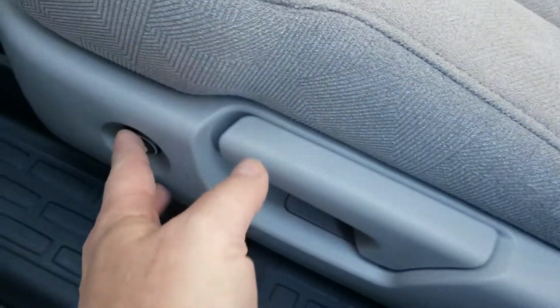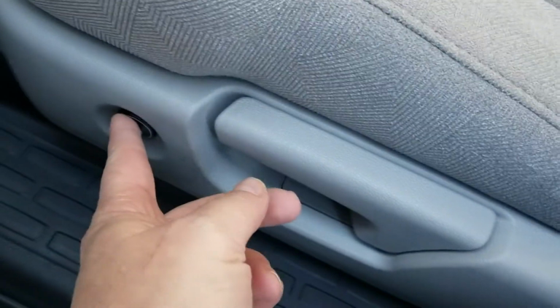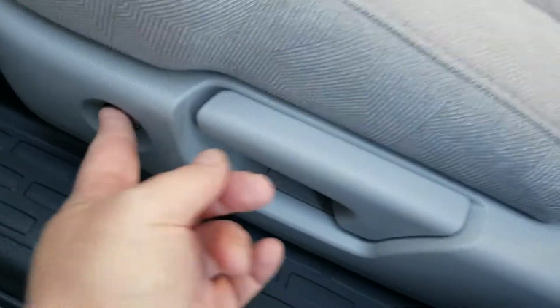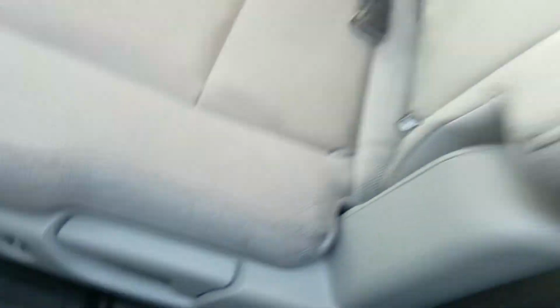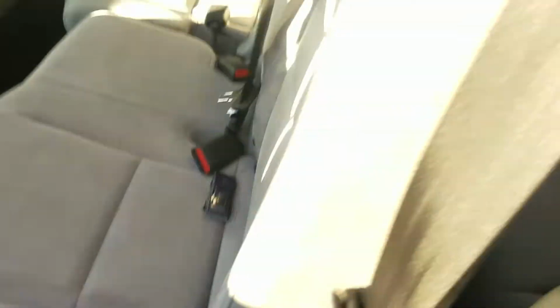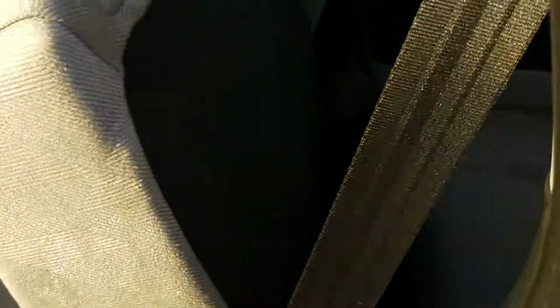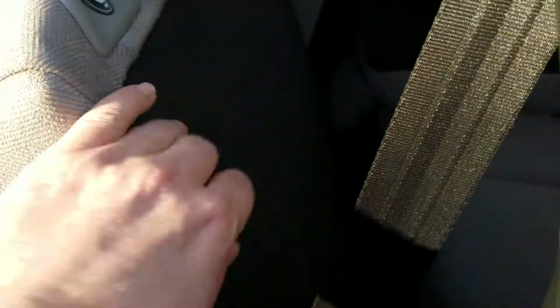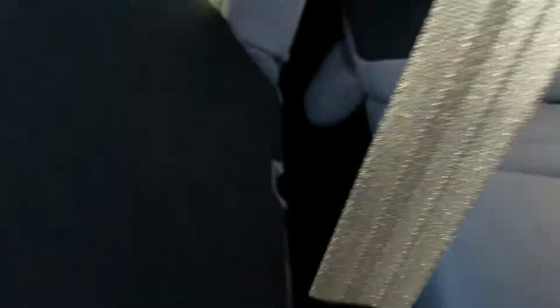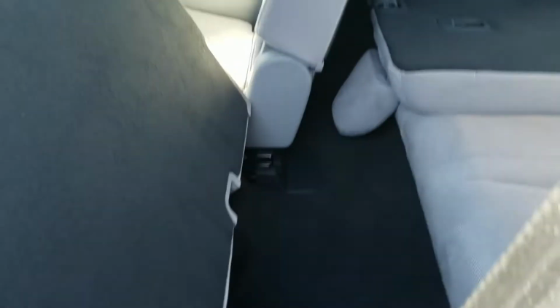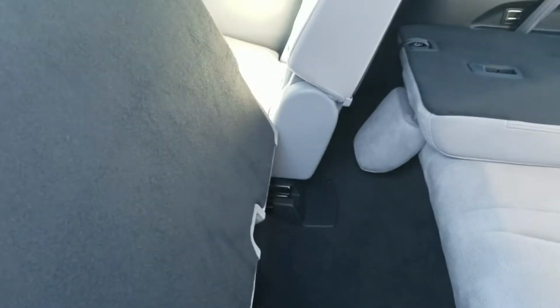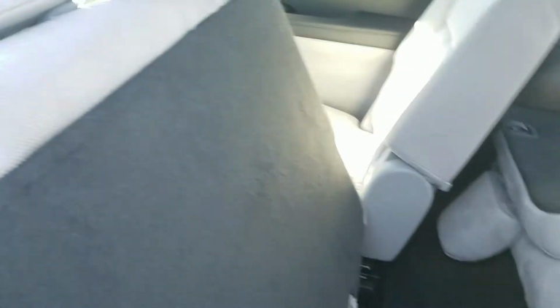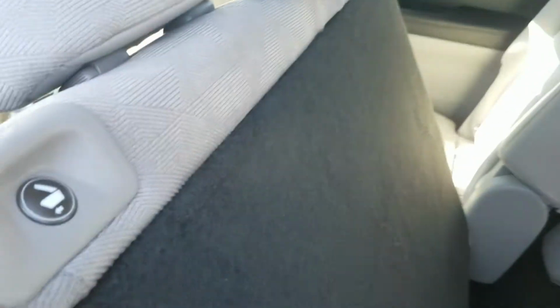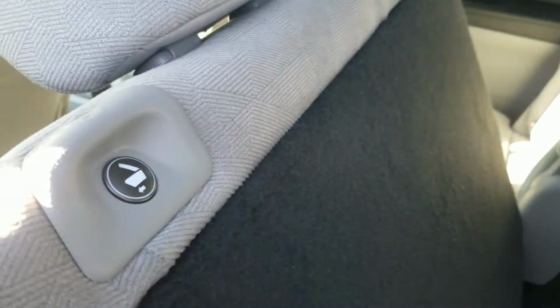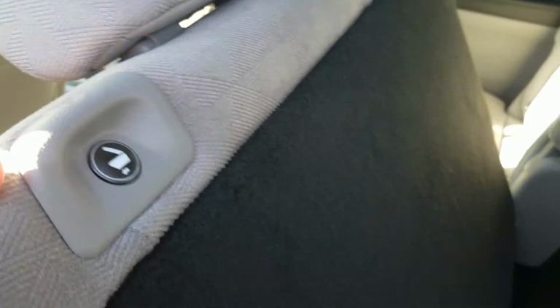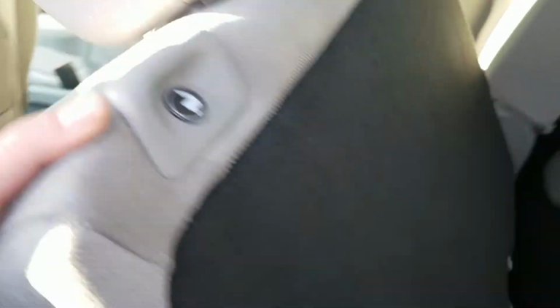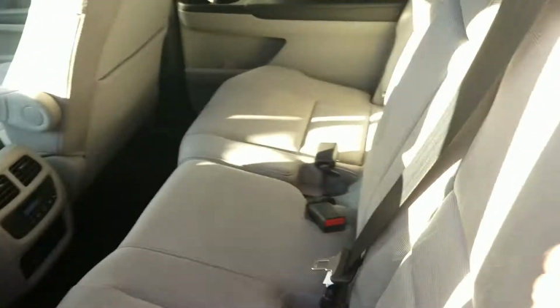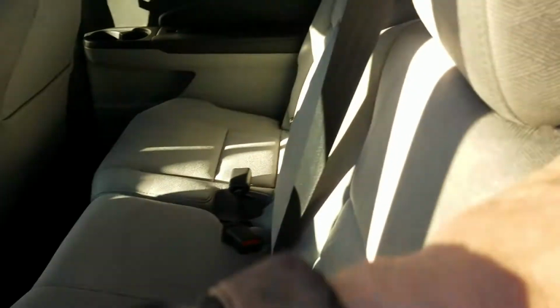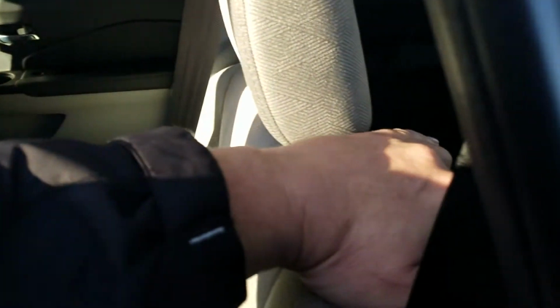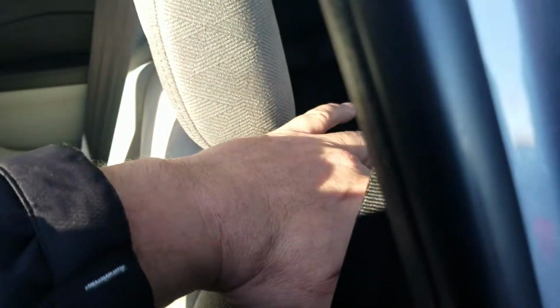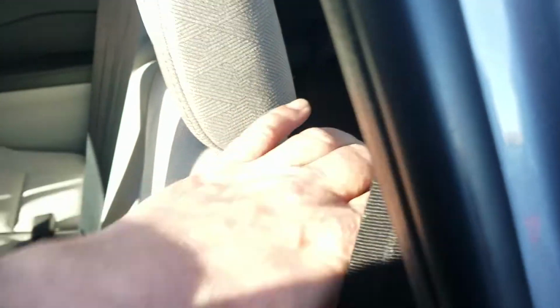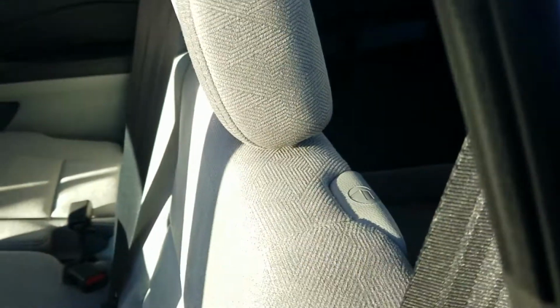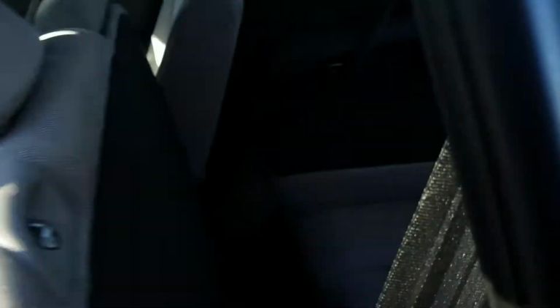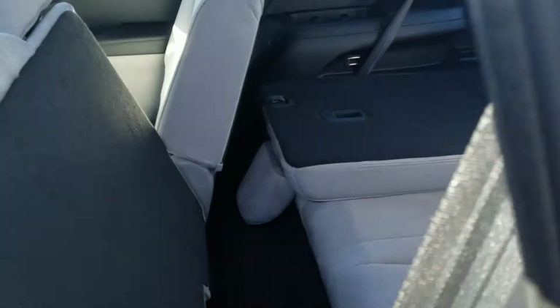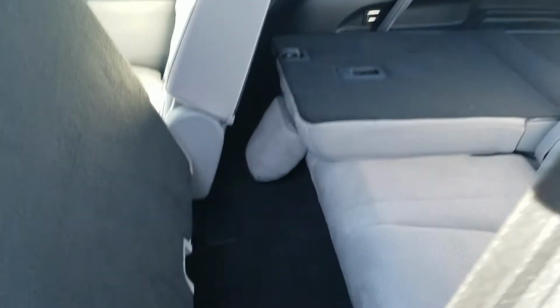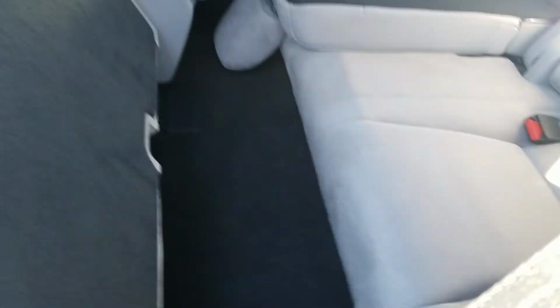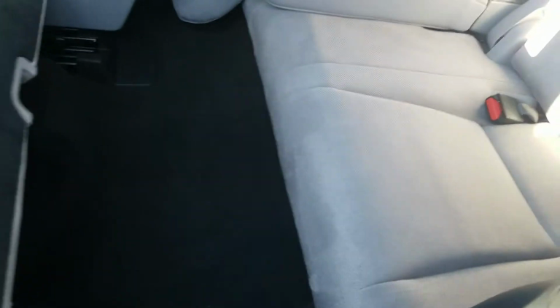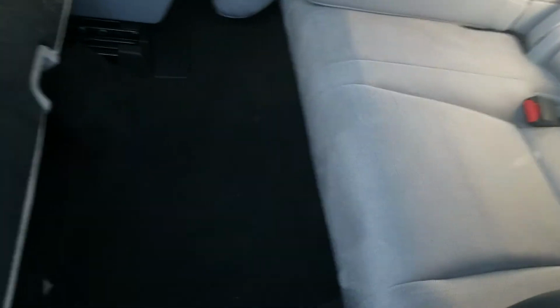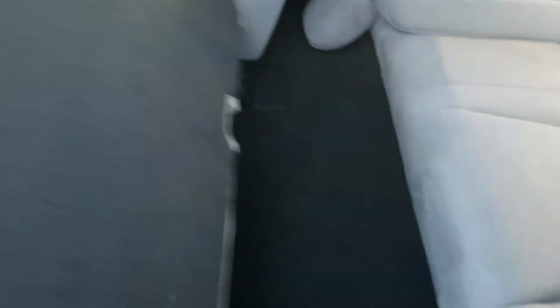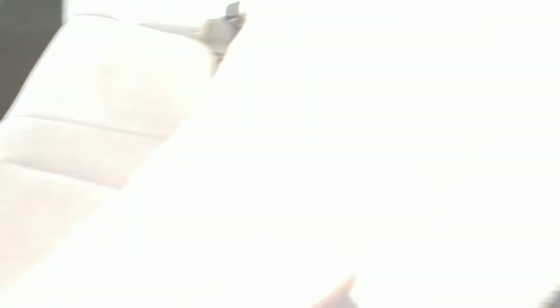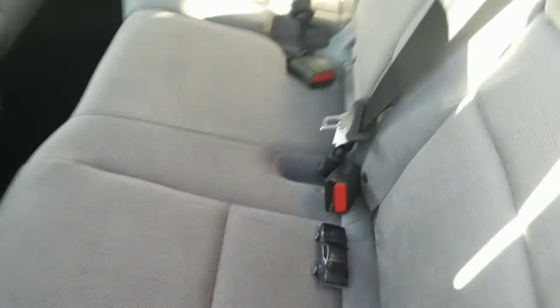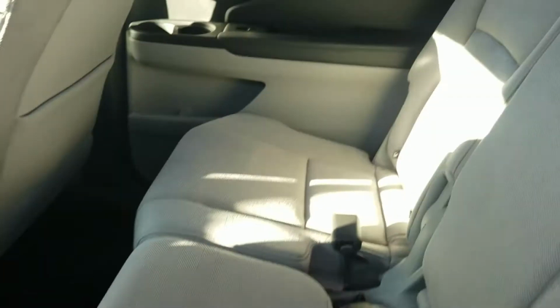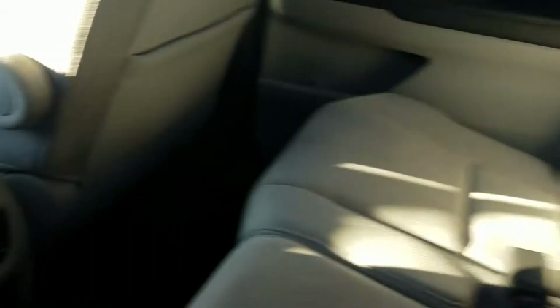You access the third row by pushing this button and the seats fold forward. The same button is also on the back, so in case someone is already in the third row, they can just press the button and it folds forward.